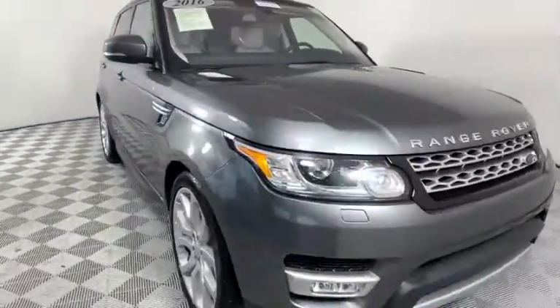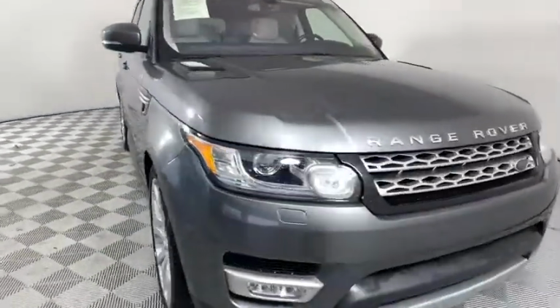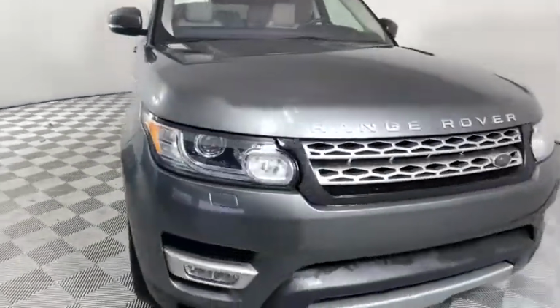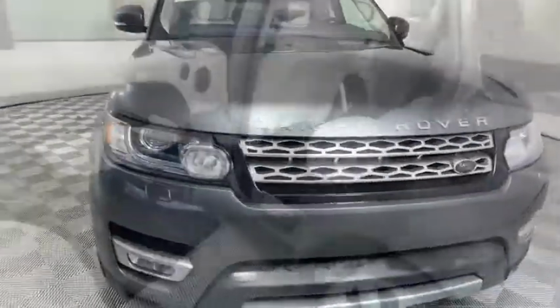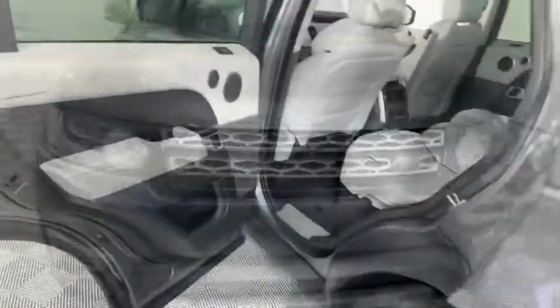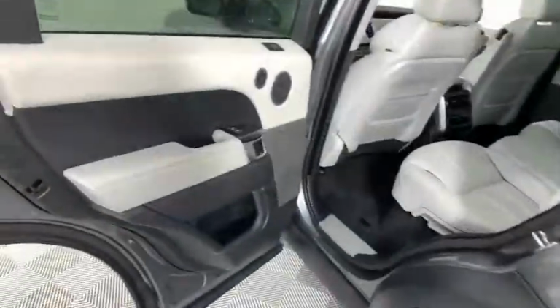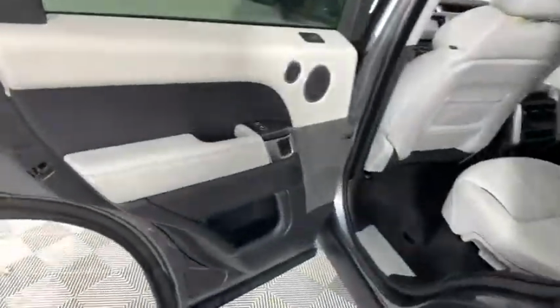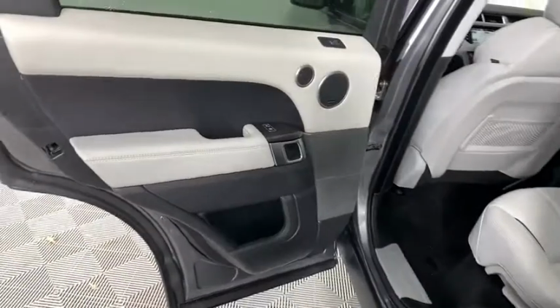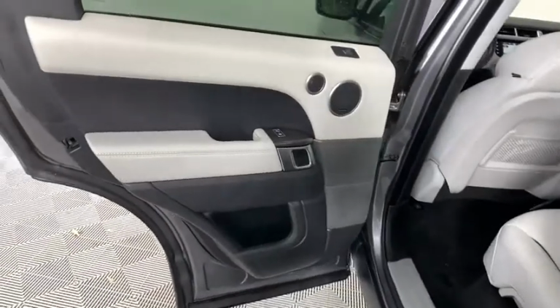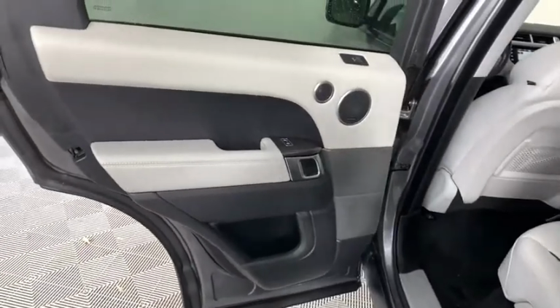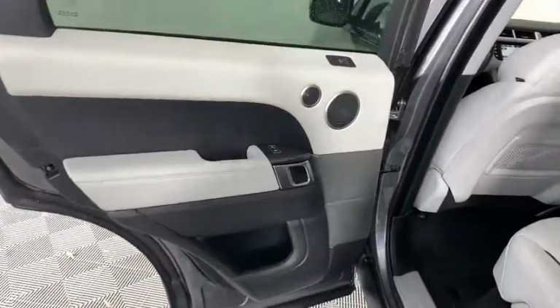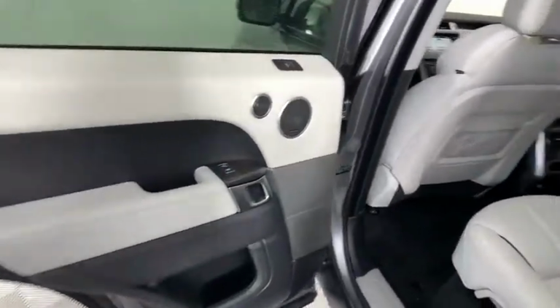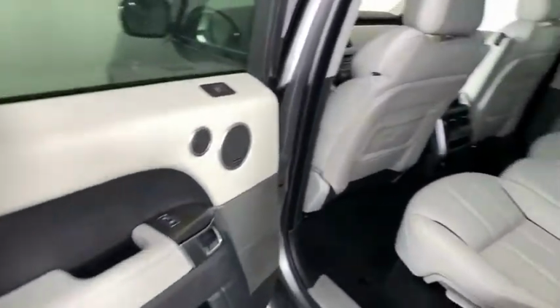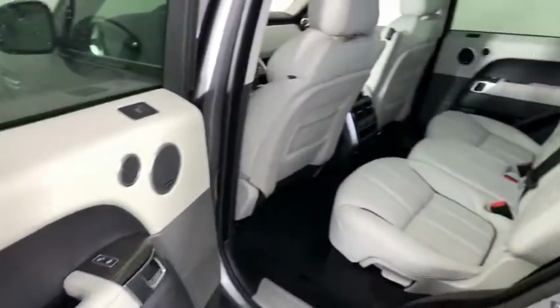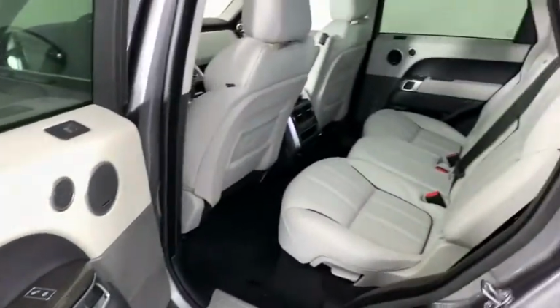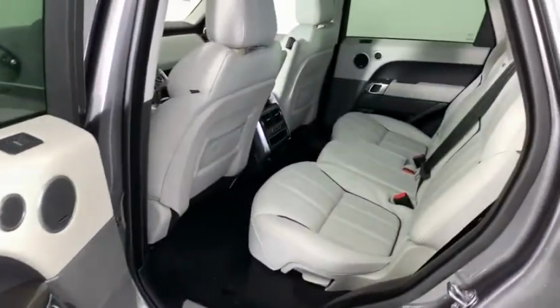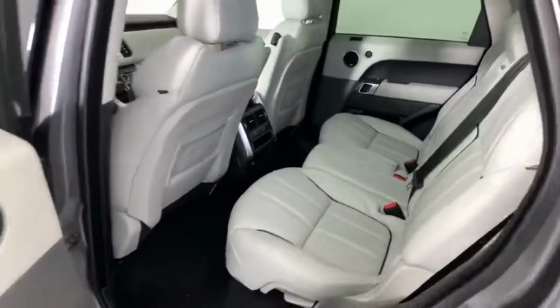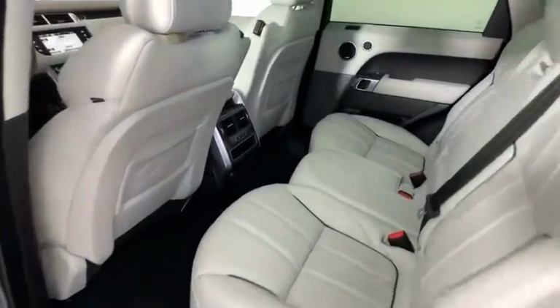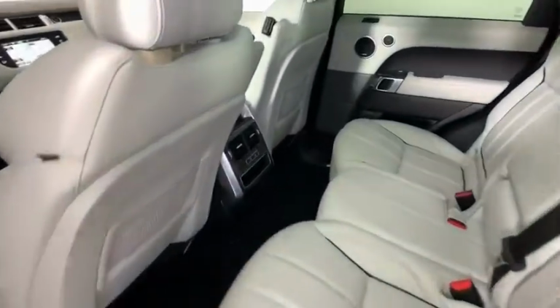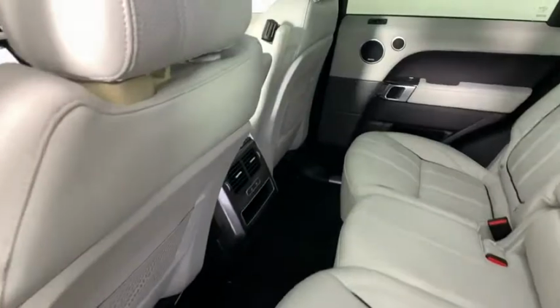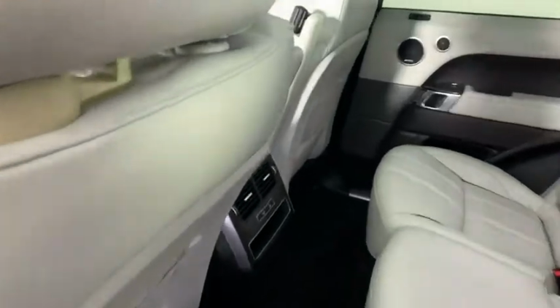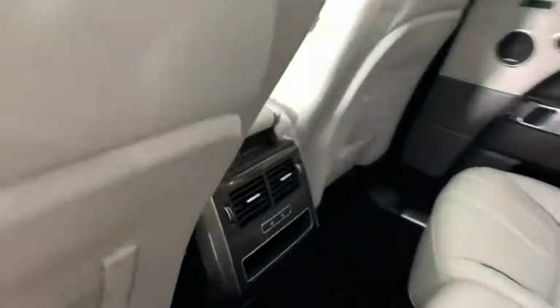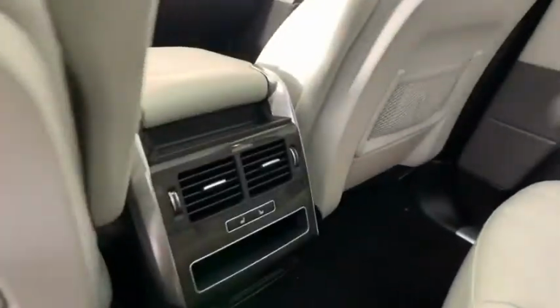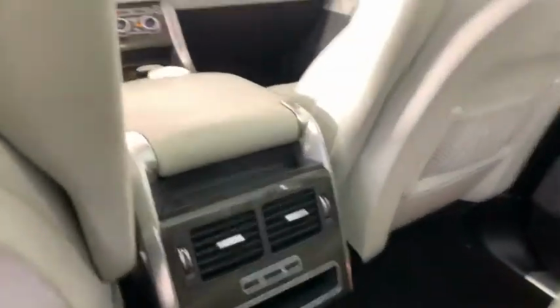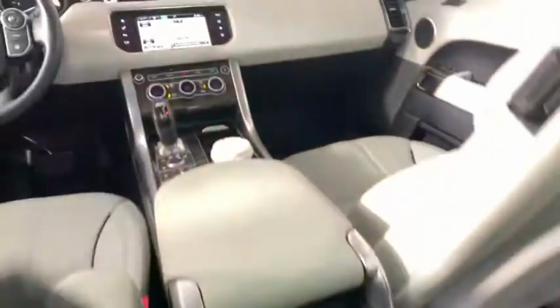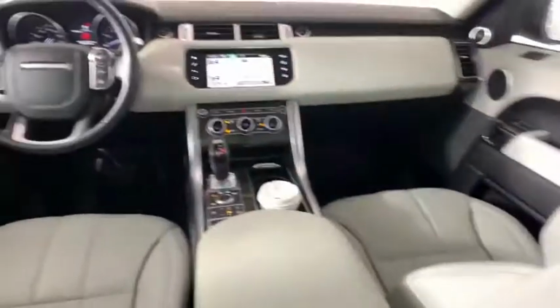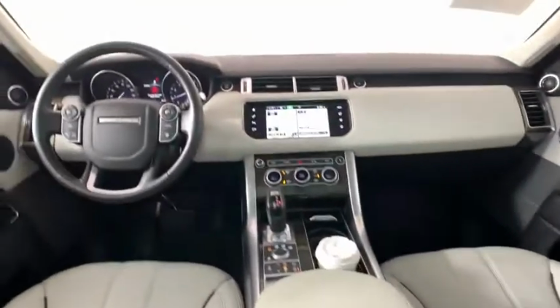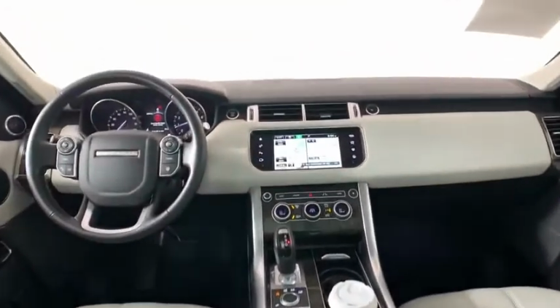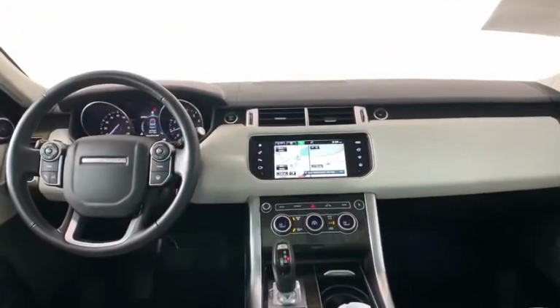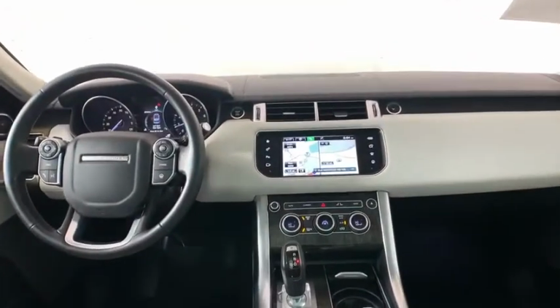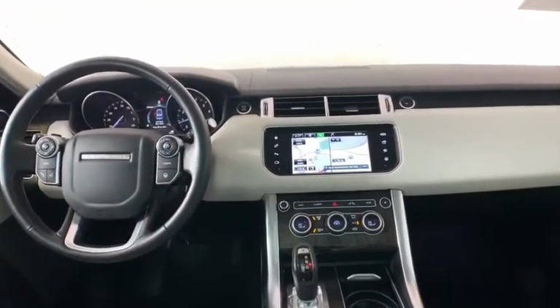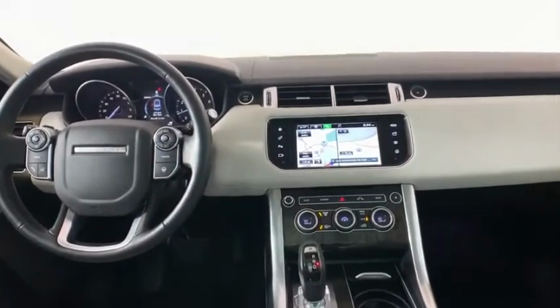Power windows, security system, compass, heated steering wheel, electronic stability control, fog light, trip computer, rear window defroster, heated front seat, CD player. Your new ride is just a phone call away.